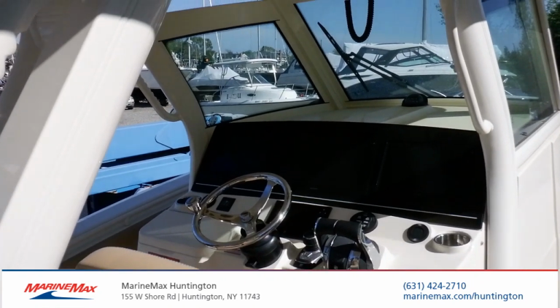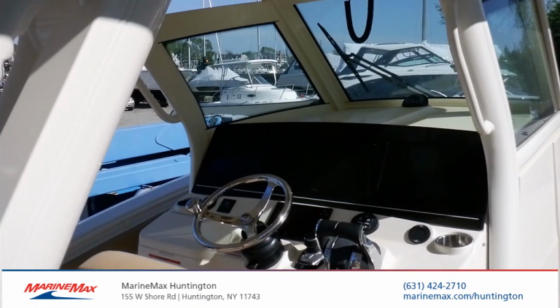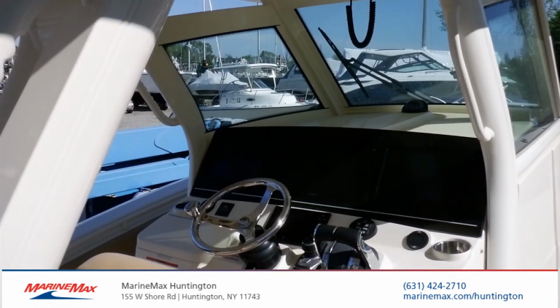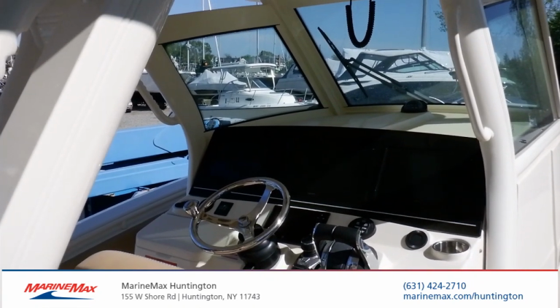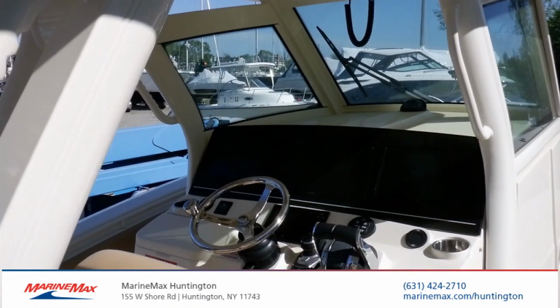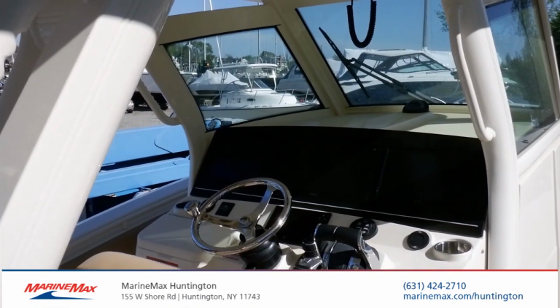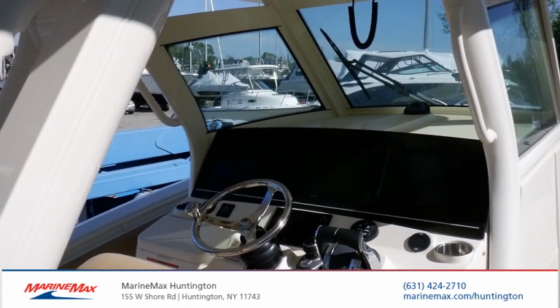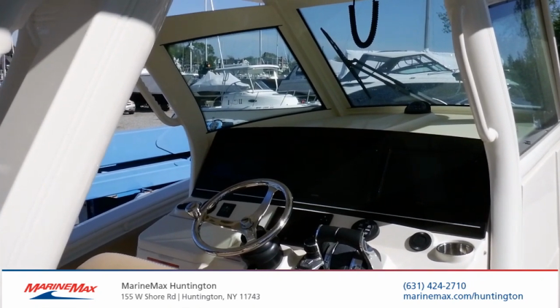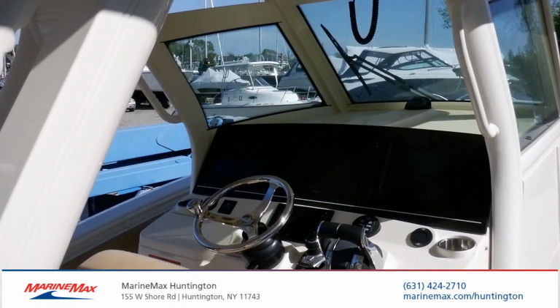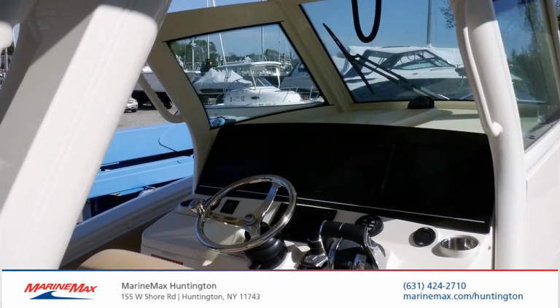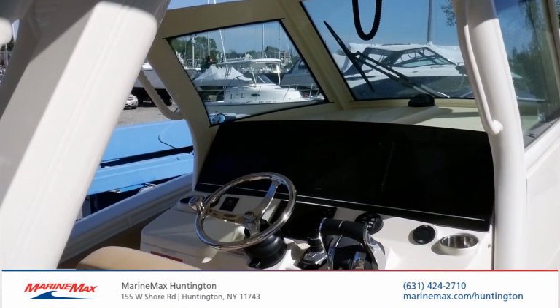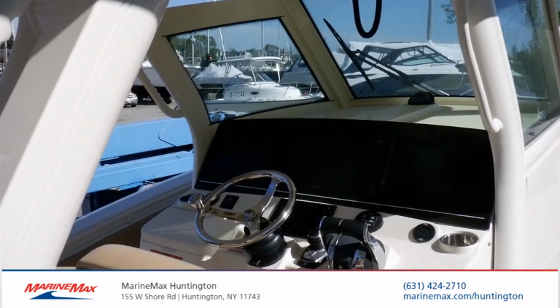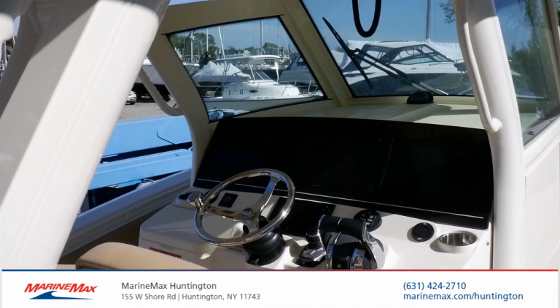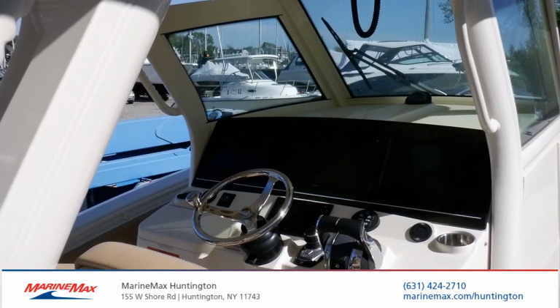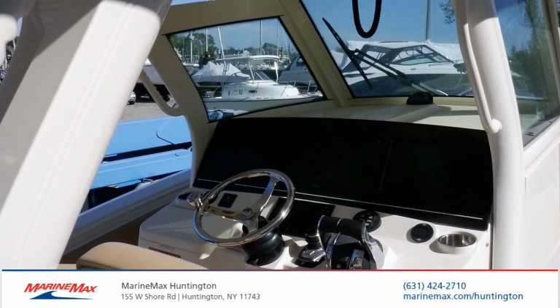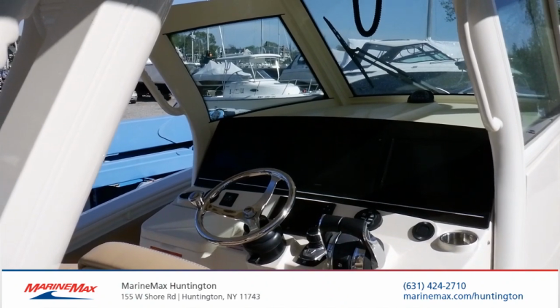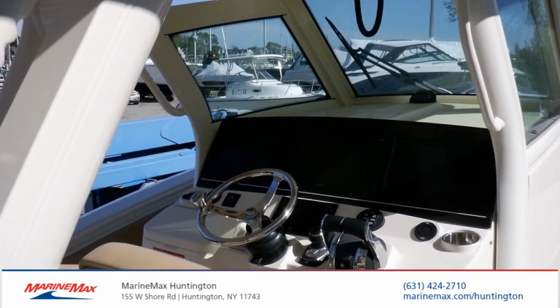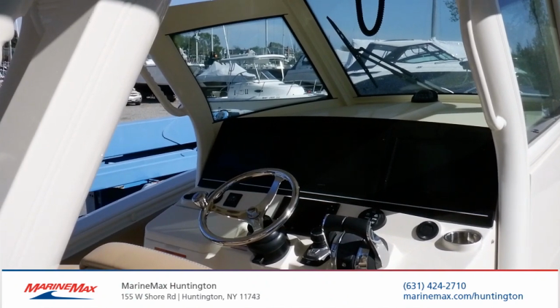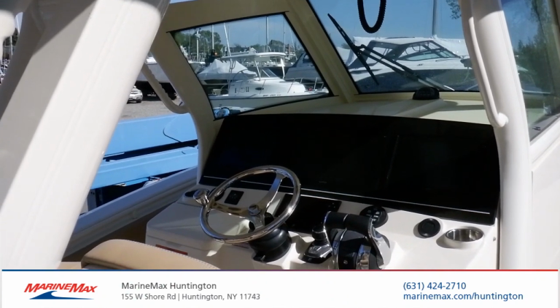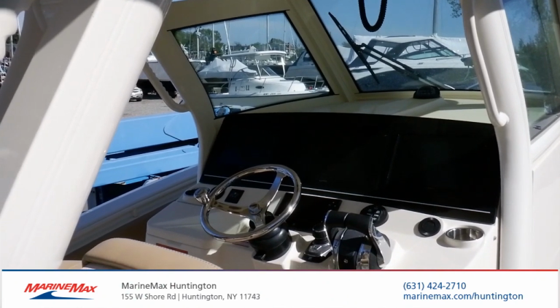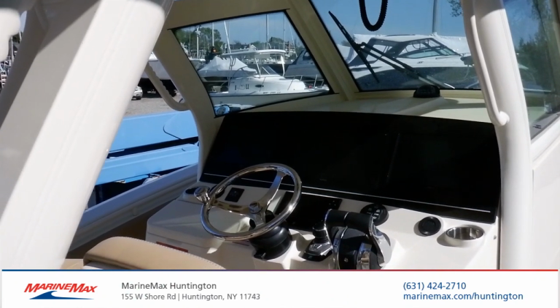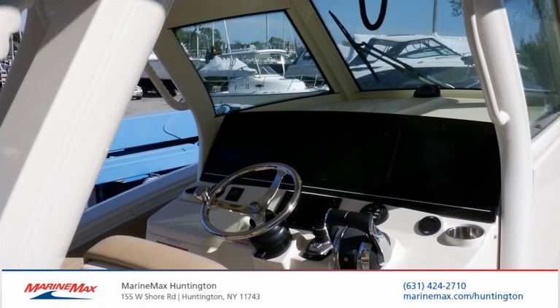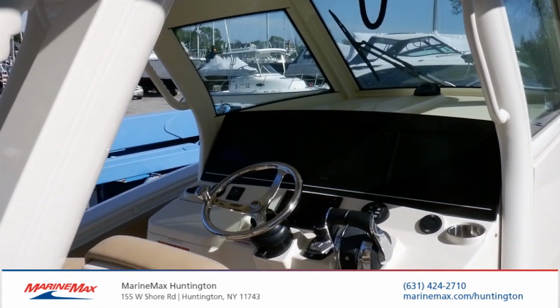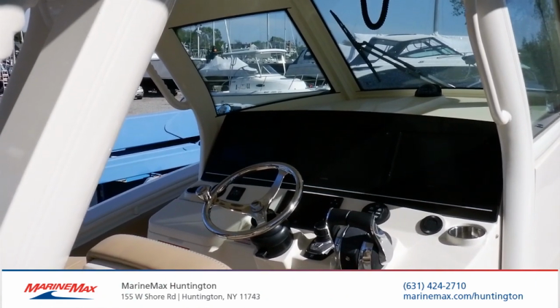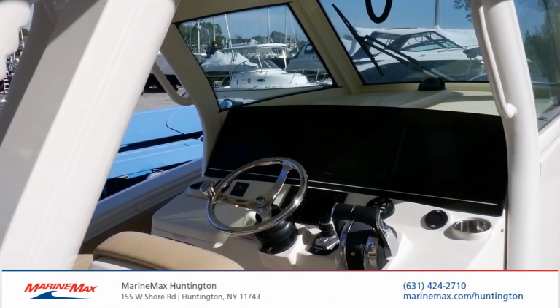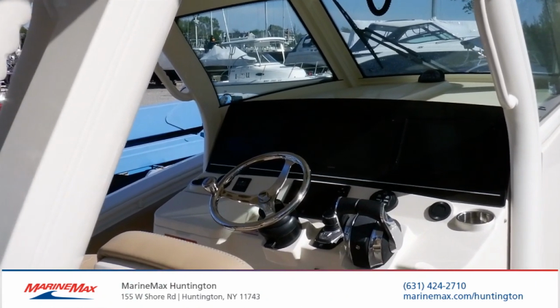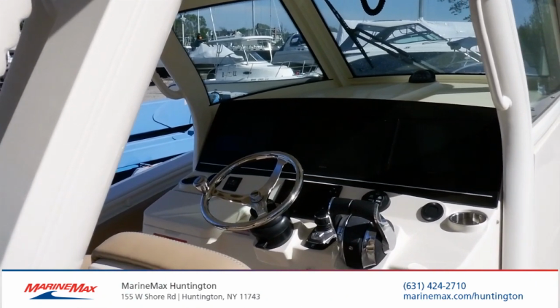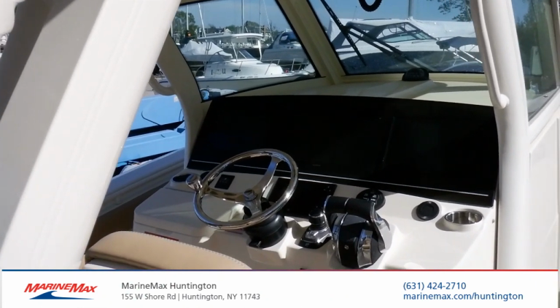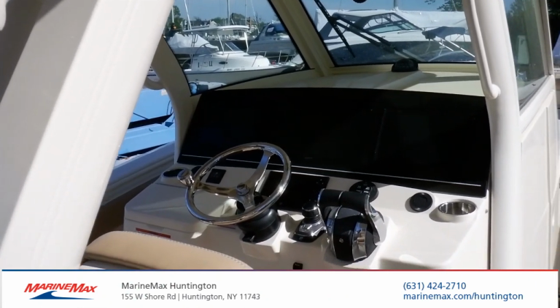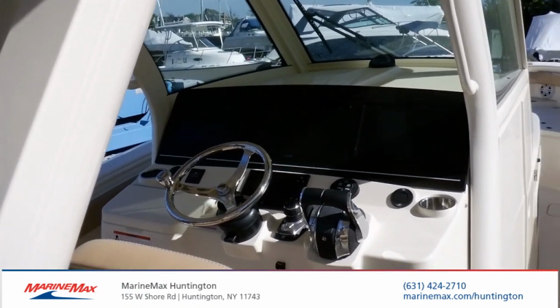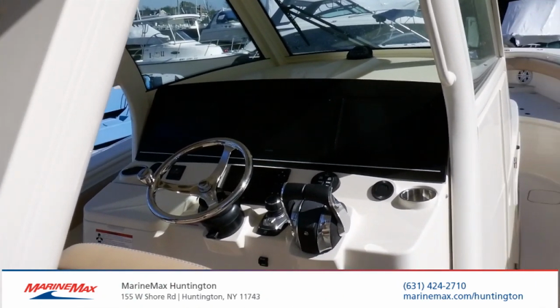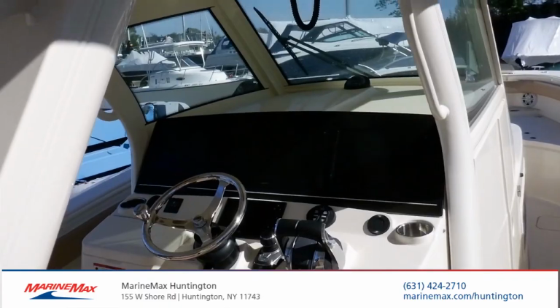Hi, this is Josh with MarineMax in New York. Today we're looking at a recent trade-in — it's a 2019 355 LXF from Scout.